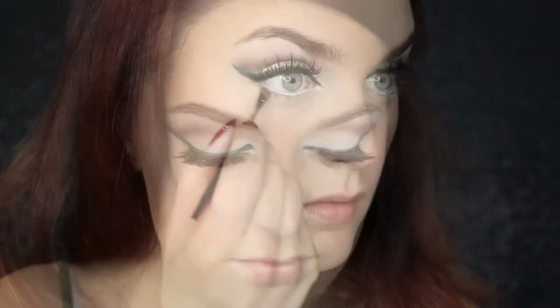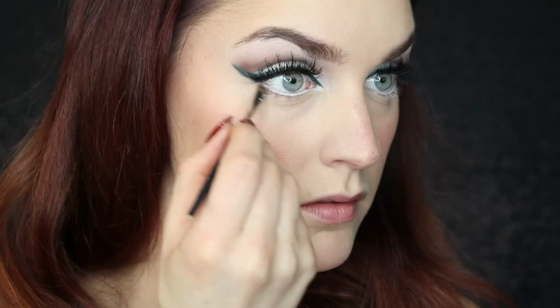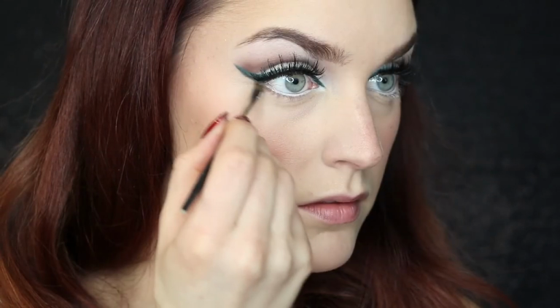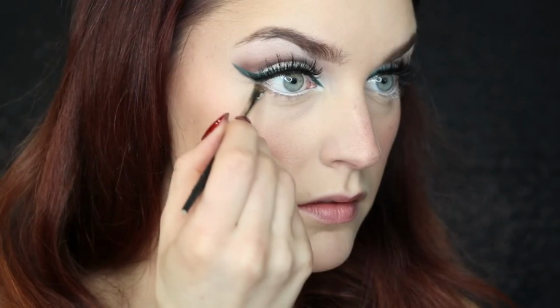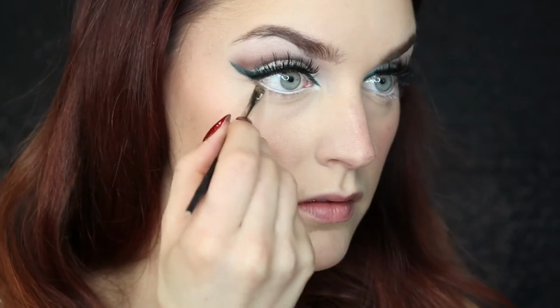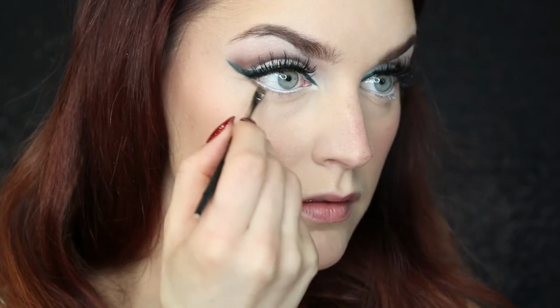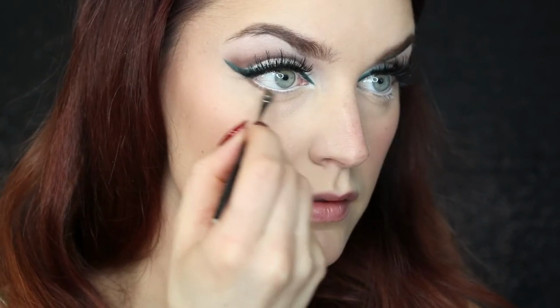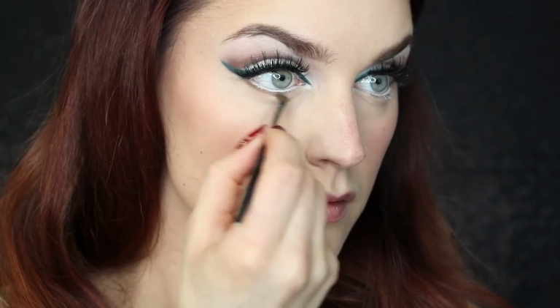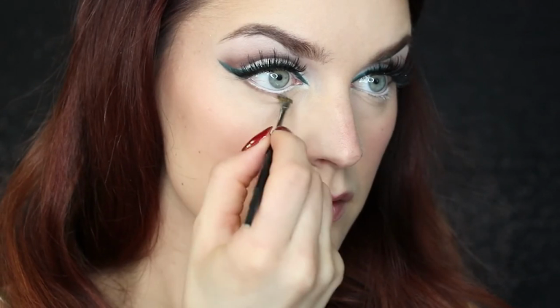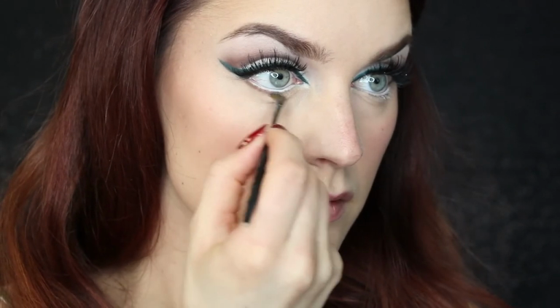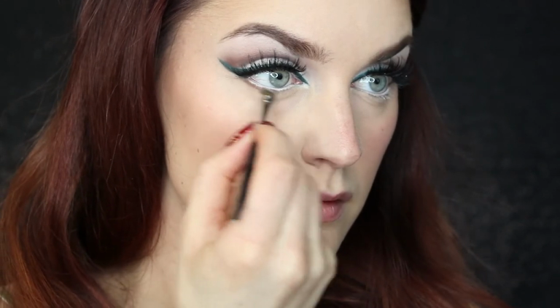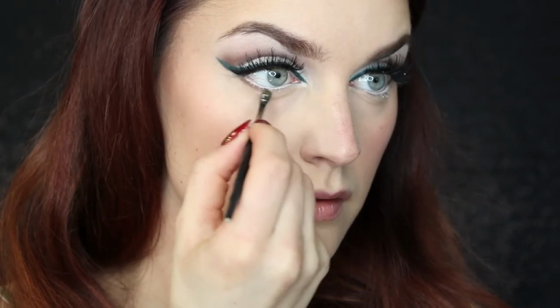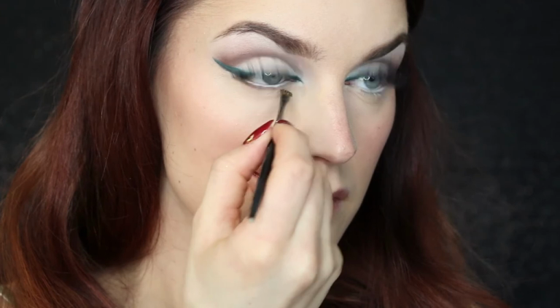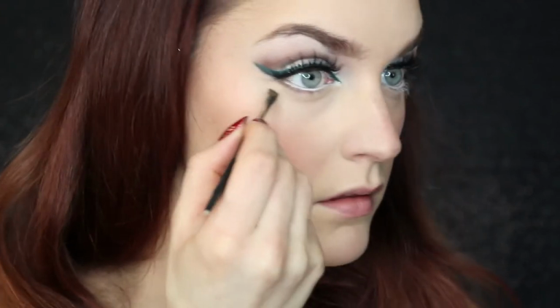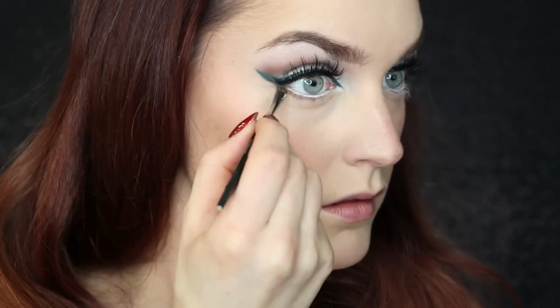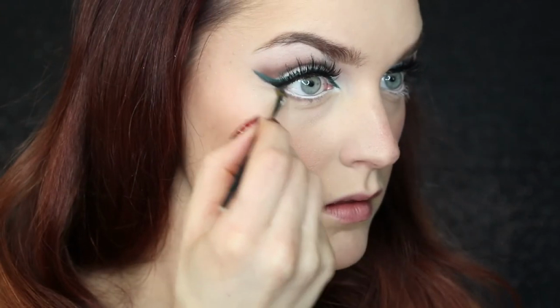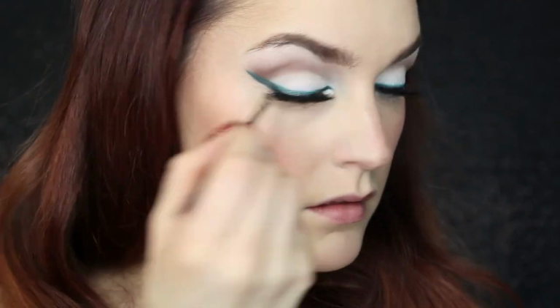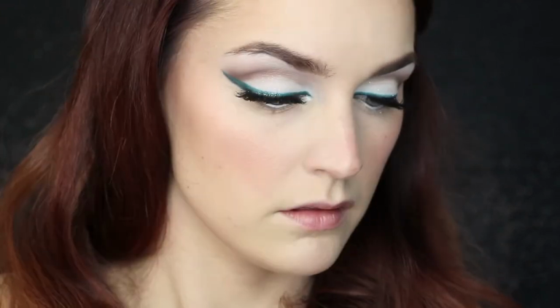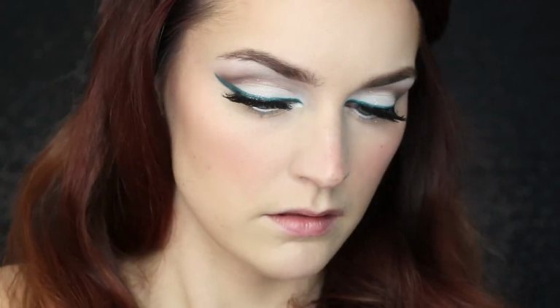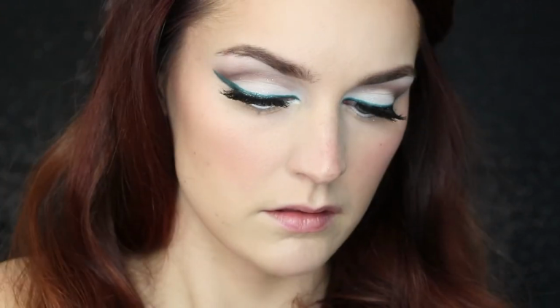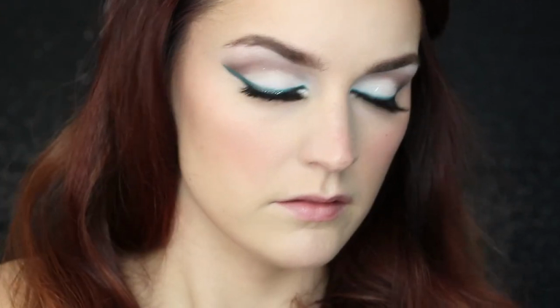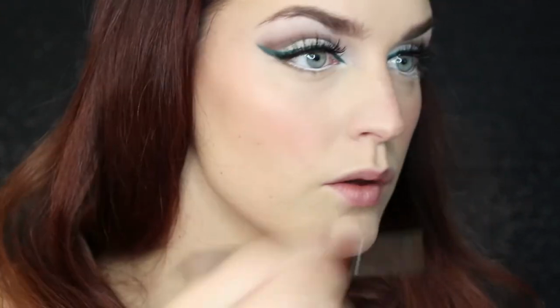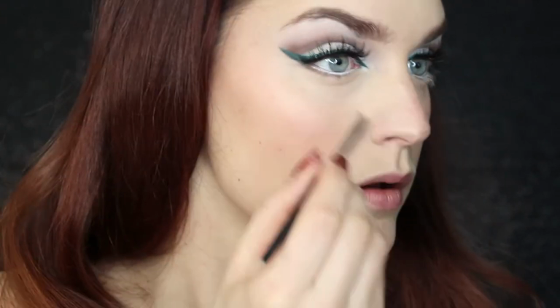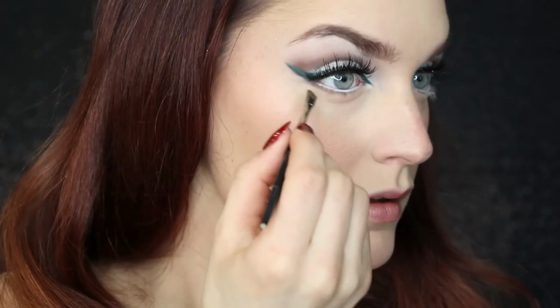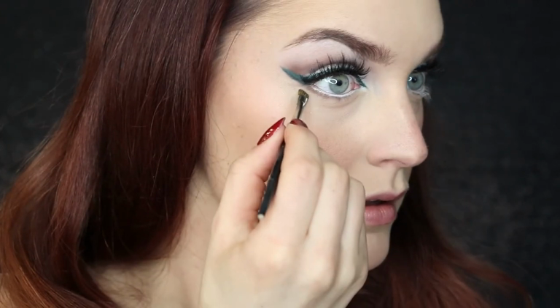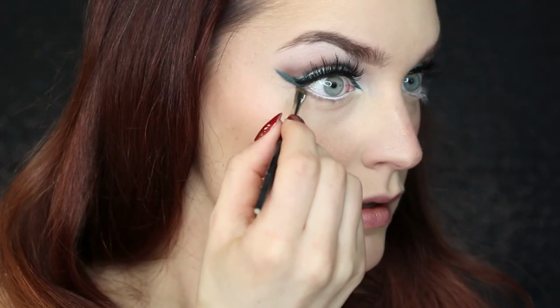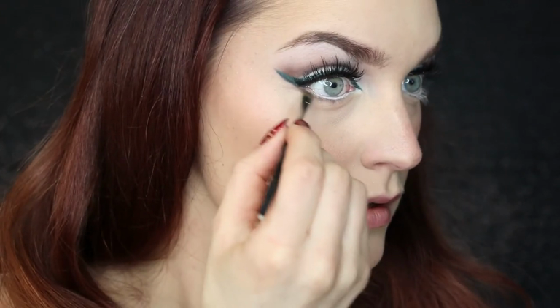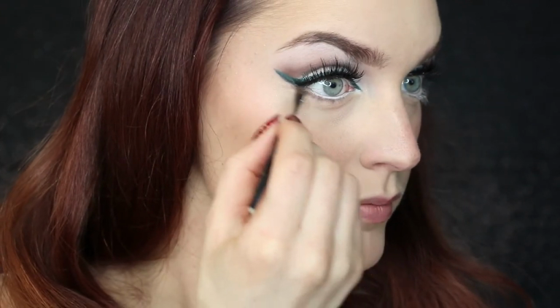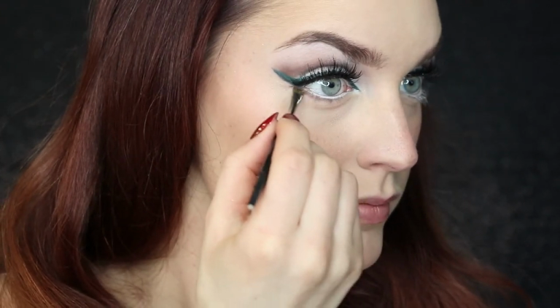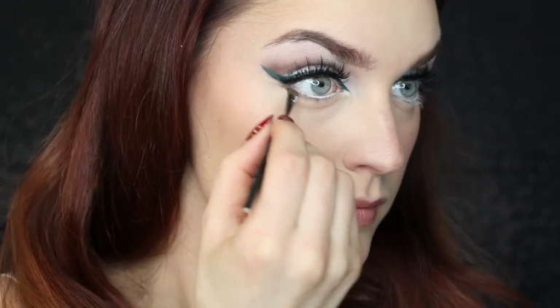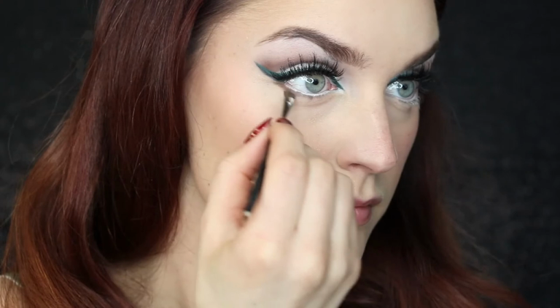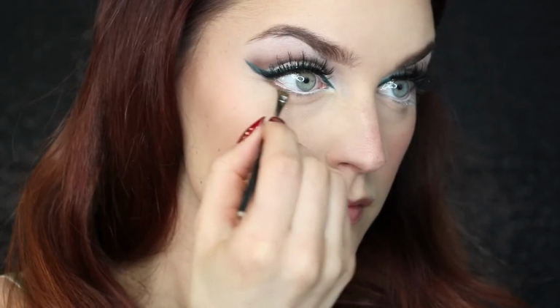Back to our lower lash line, I'm applying Cork — the same color we used in our crease — right underneath my lower lash line and just smudging it from the outside and working my way in.